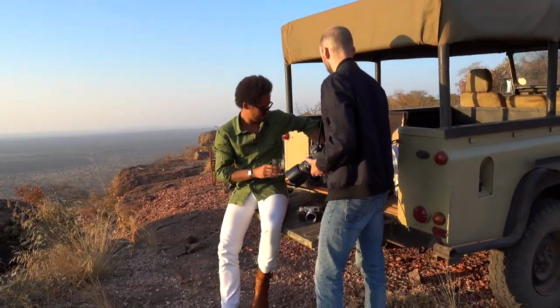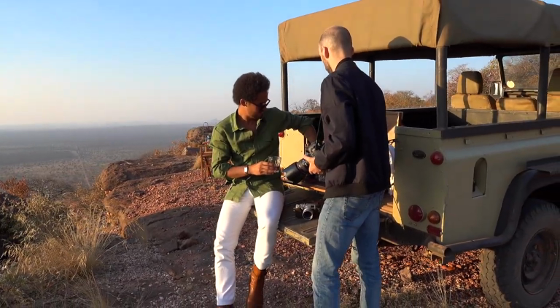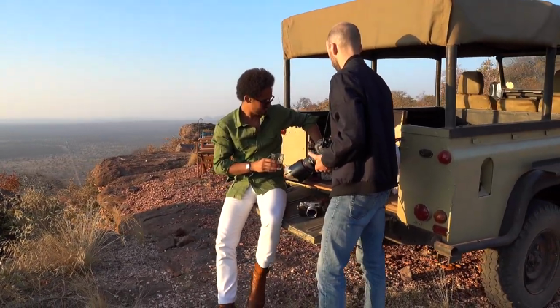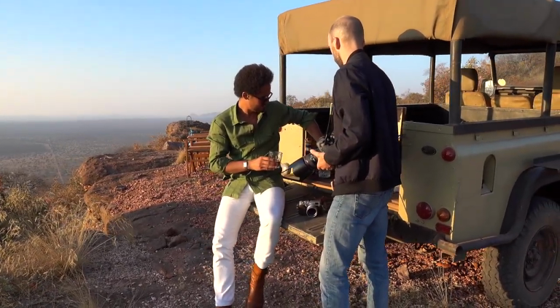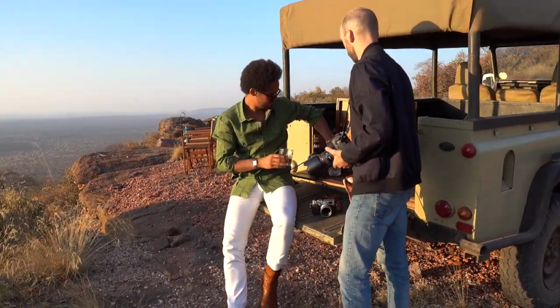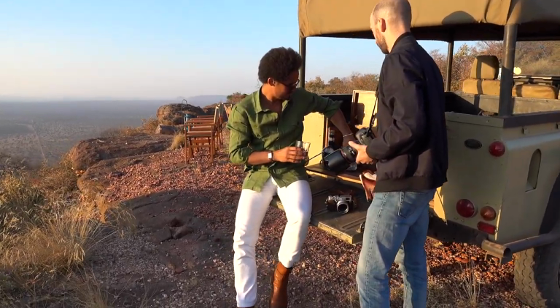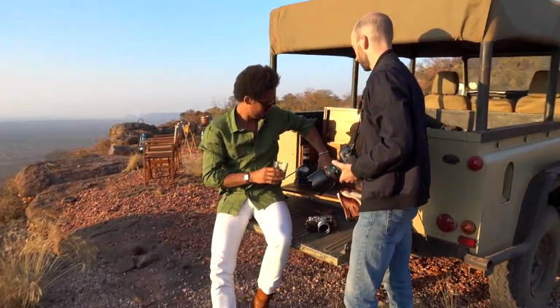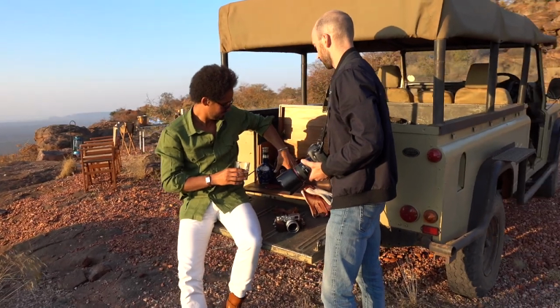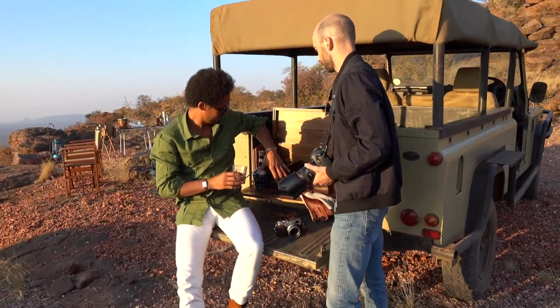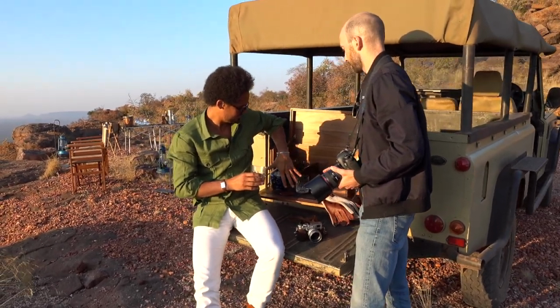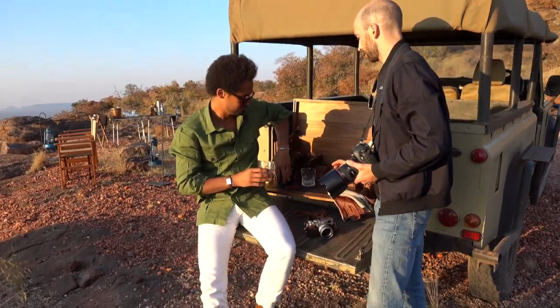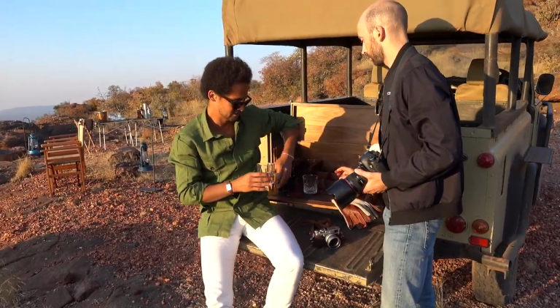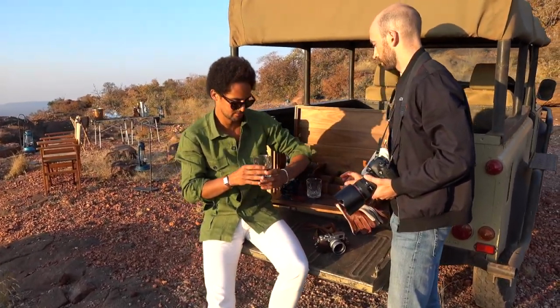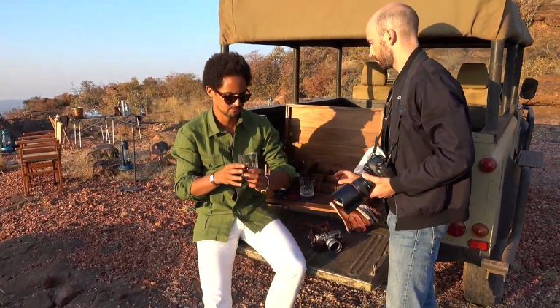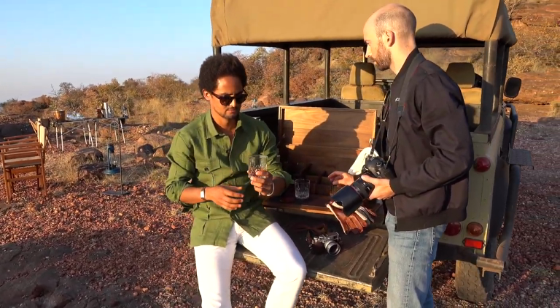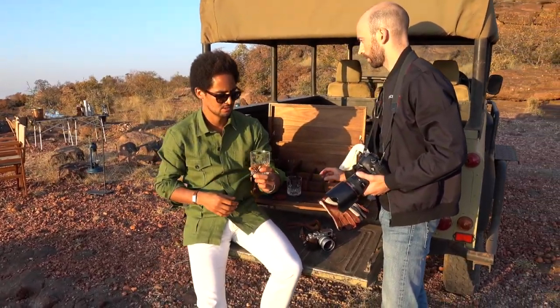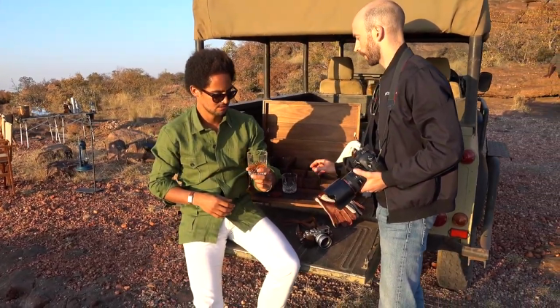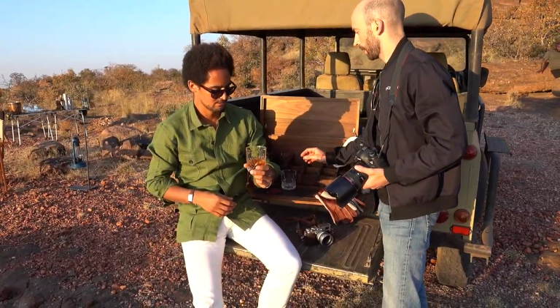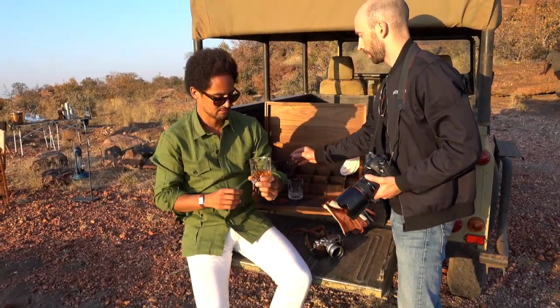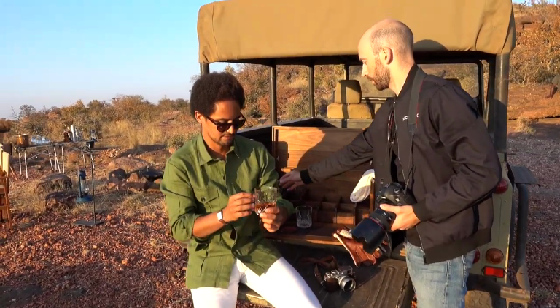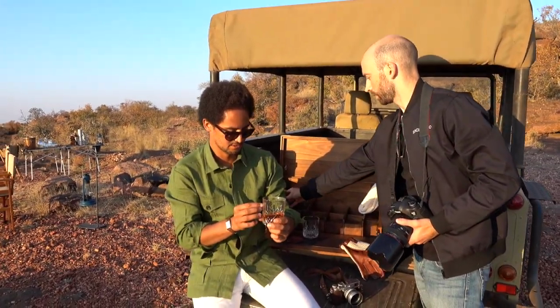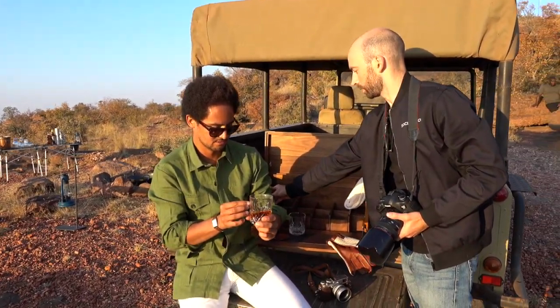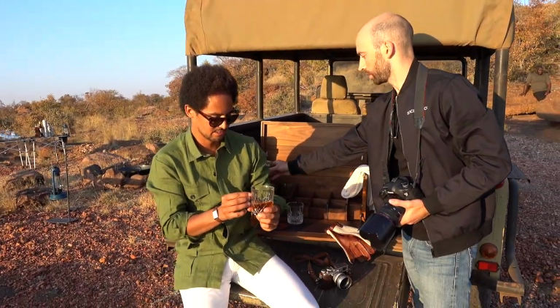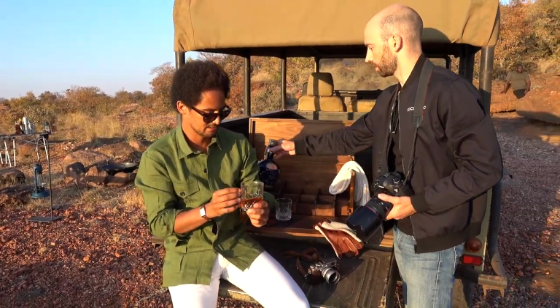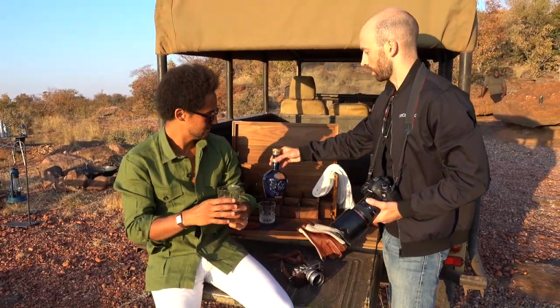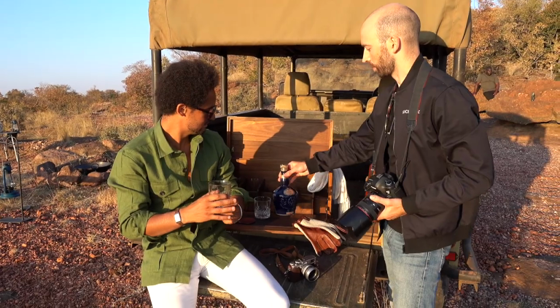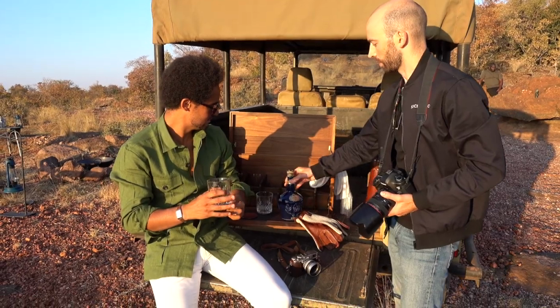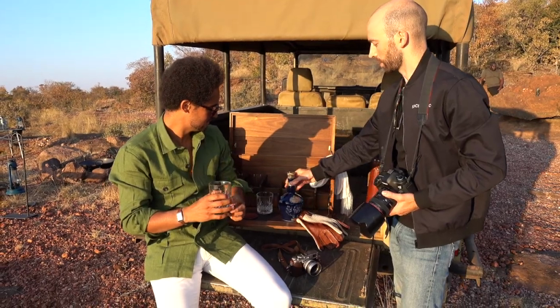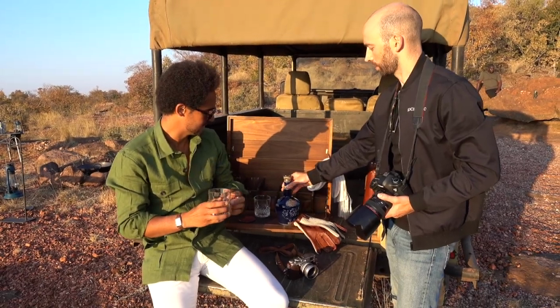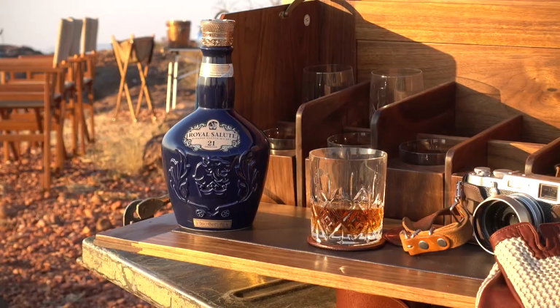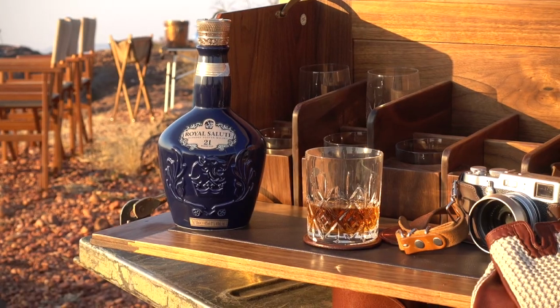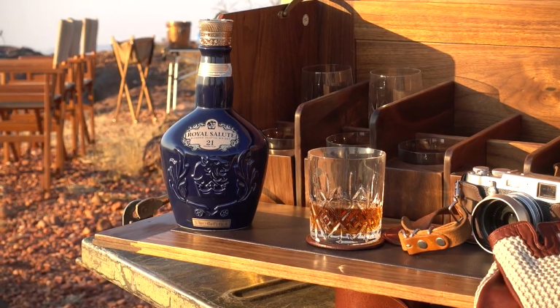Now we're doing Royal Salute, so that whiskey shot and other bottles in there.